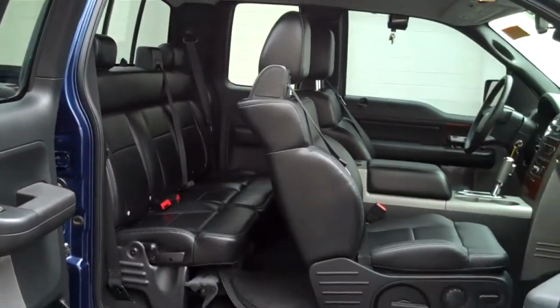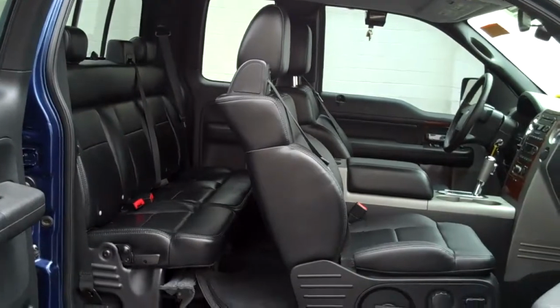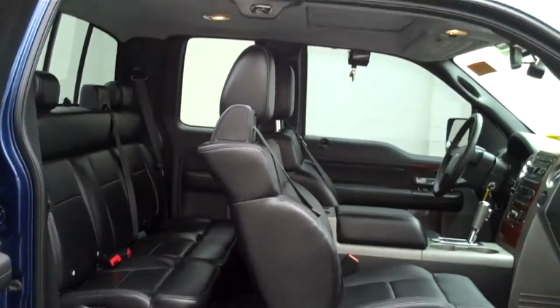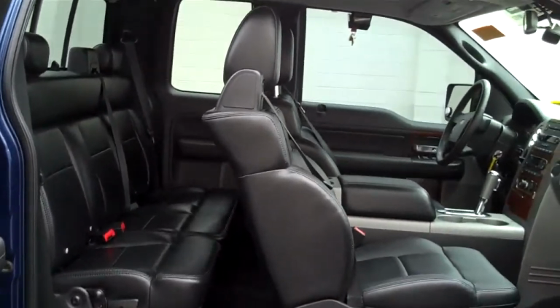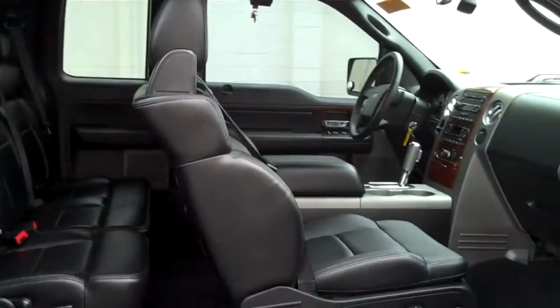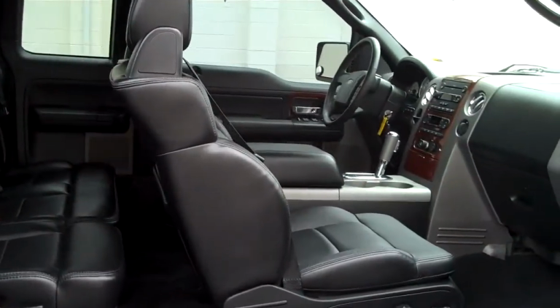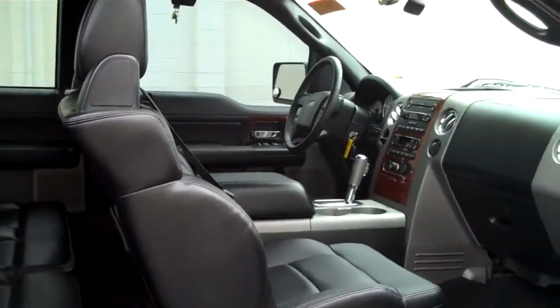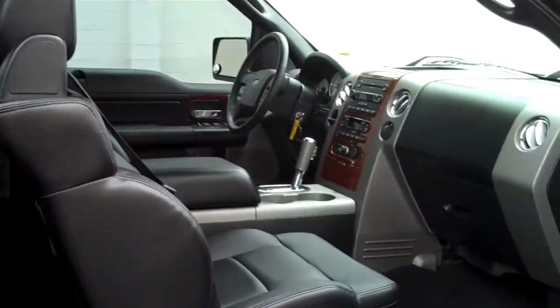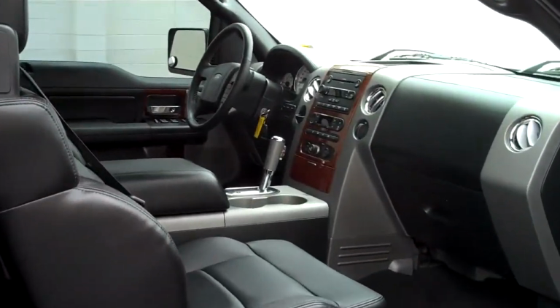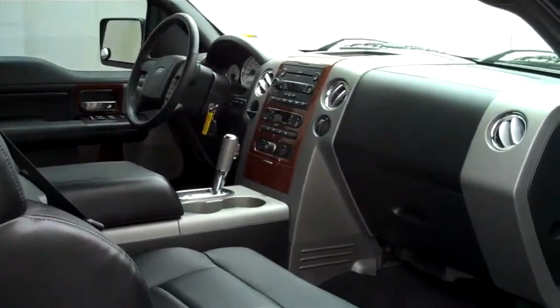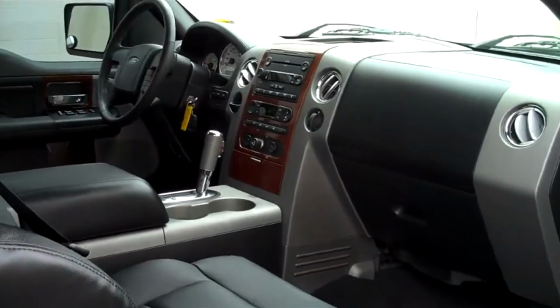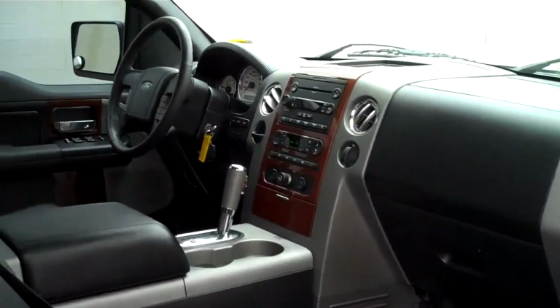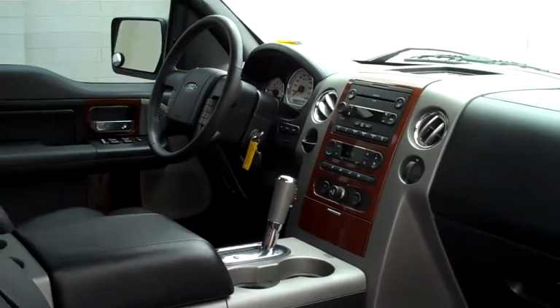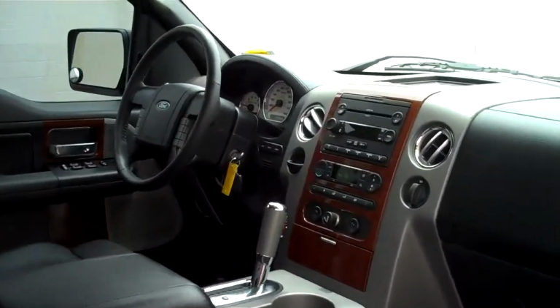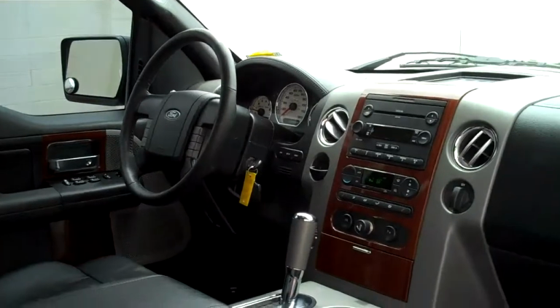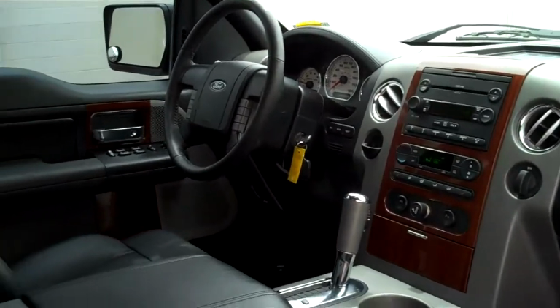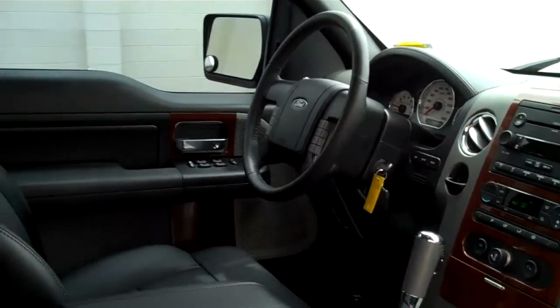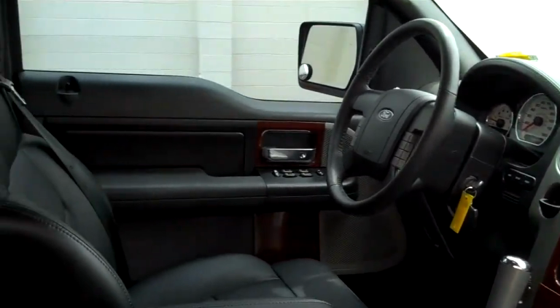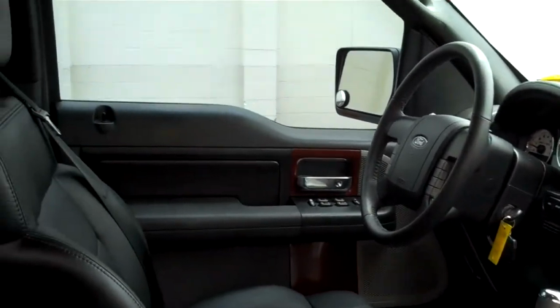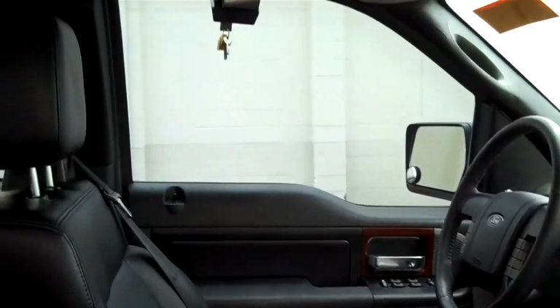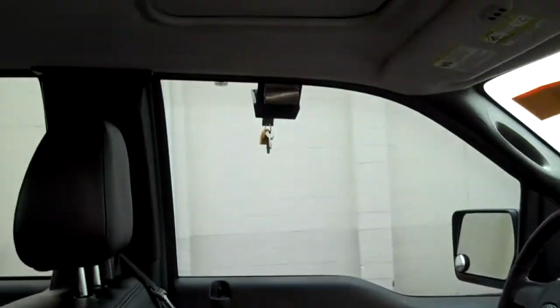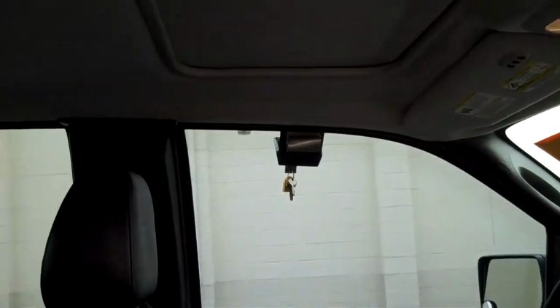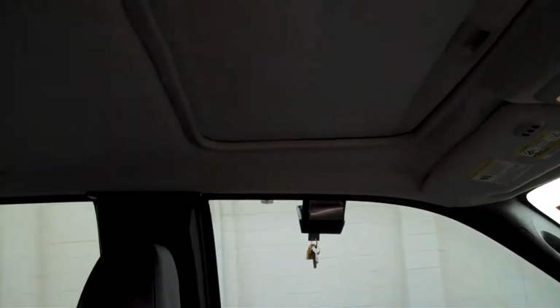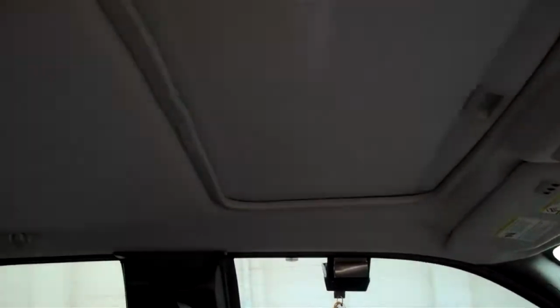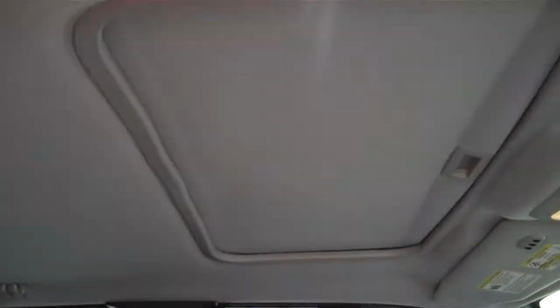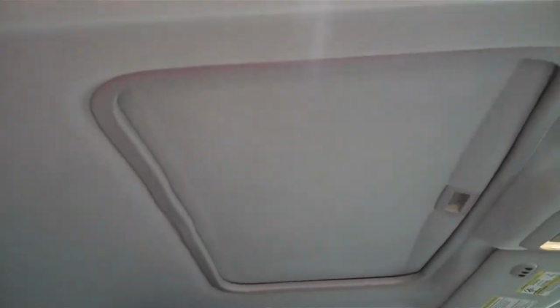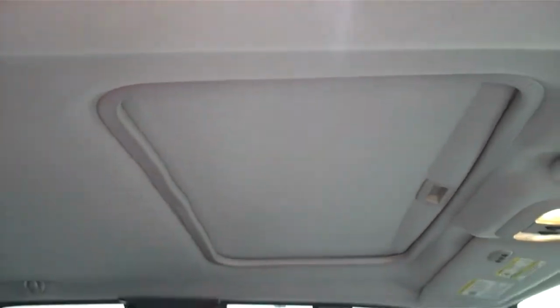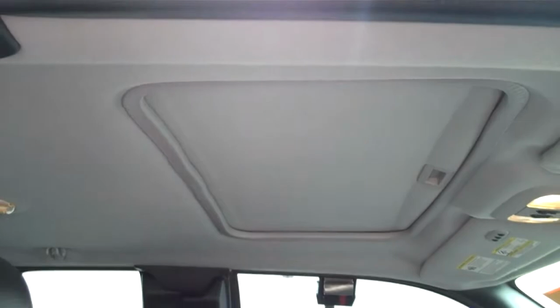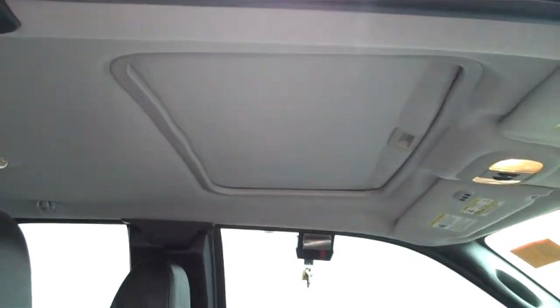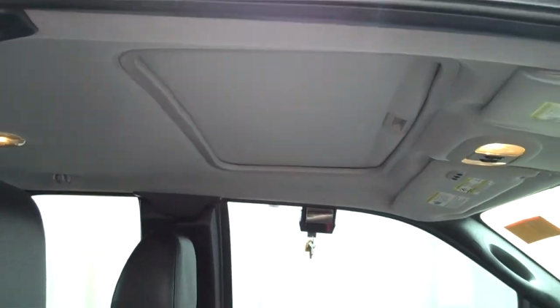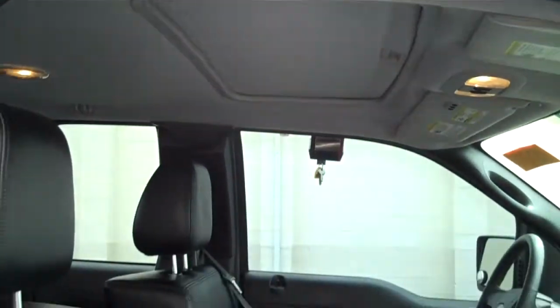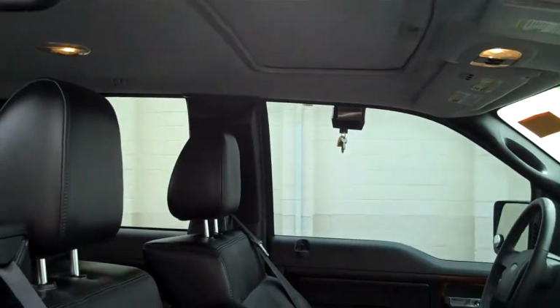This truck has black leather interior, satellite radio installed that will need to be activated, cruise control, audio controls on the steering wheel, complete with a sunroof, and heated front seats.